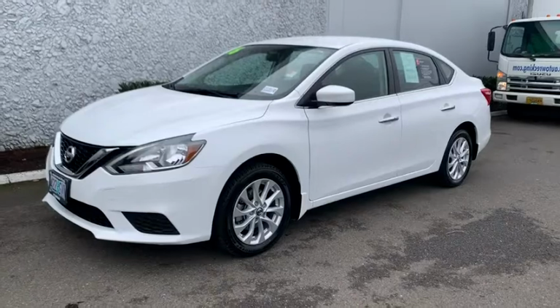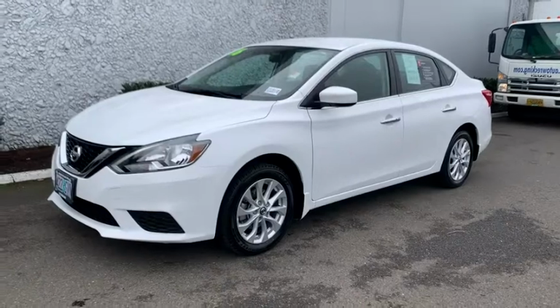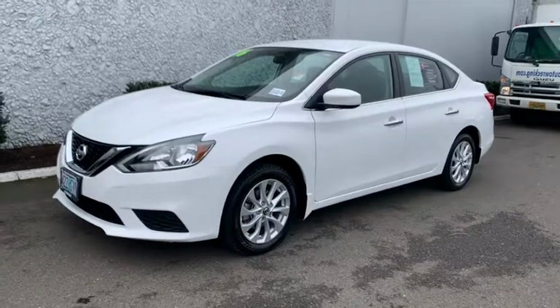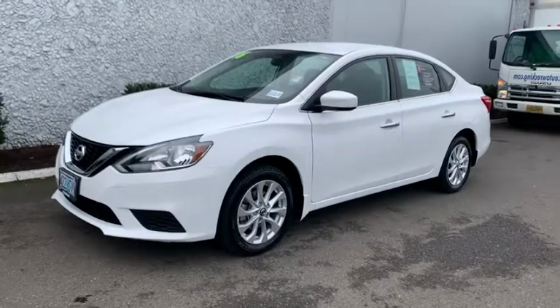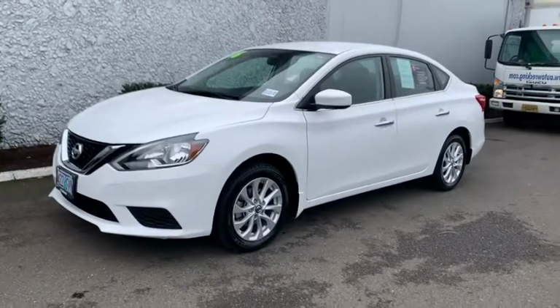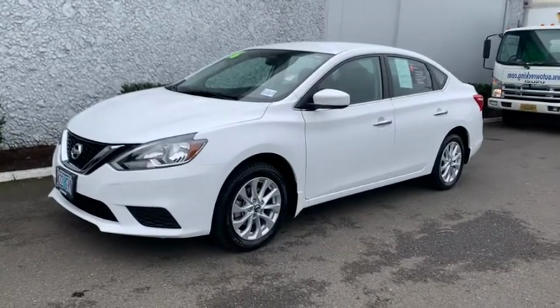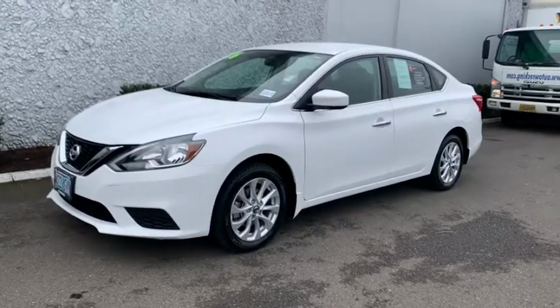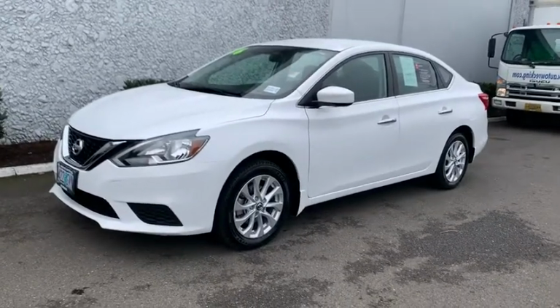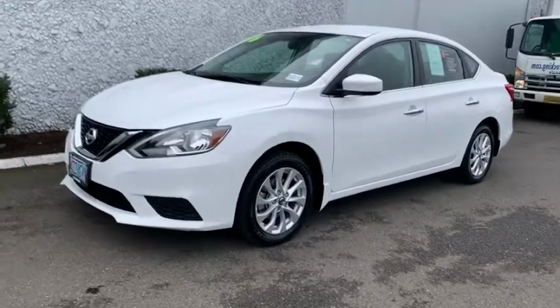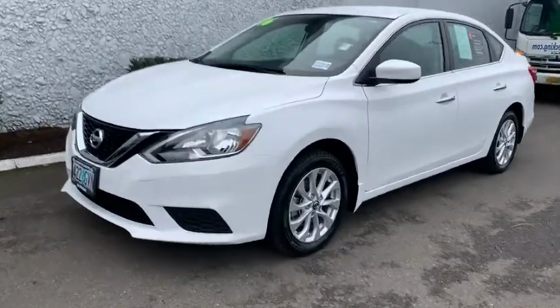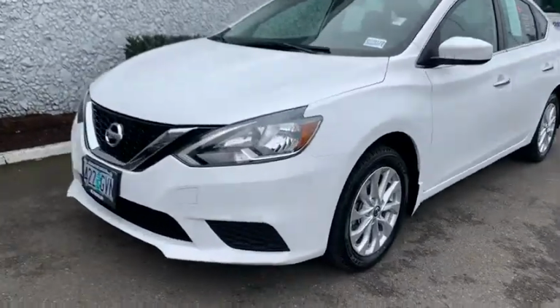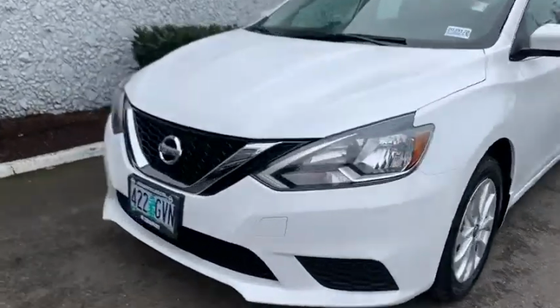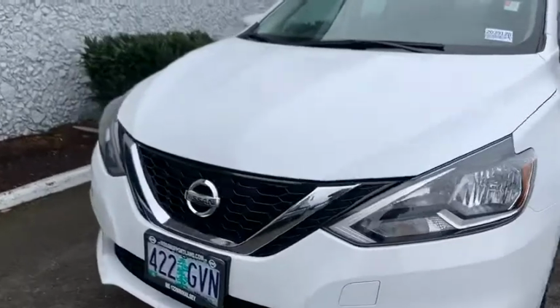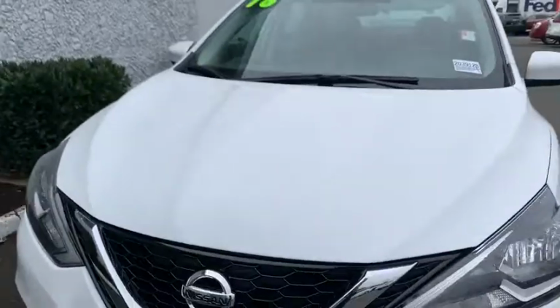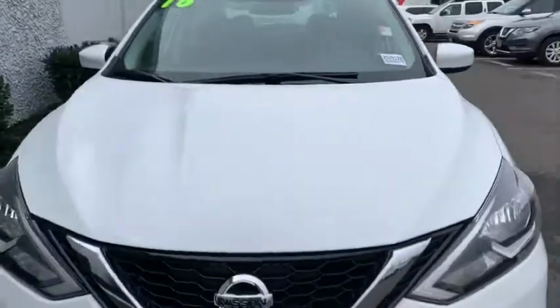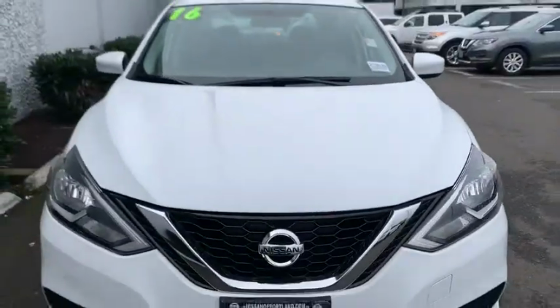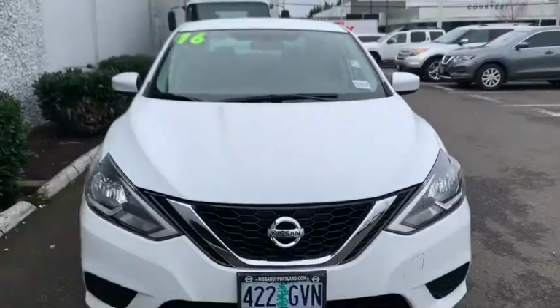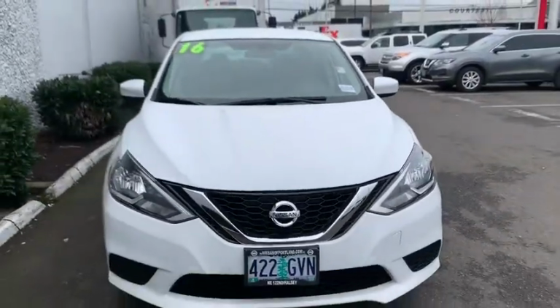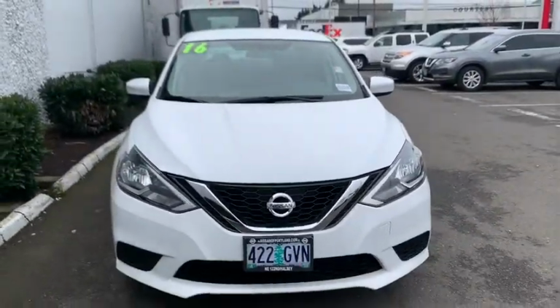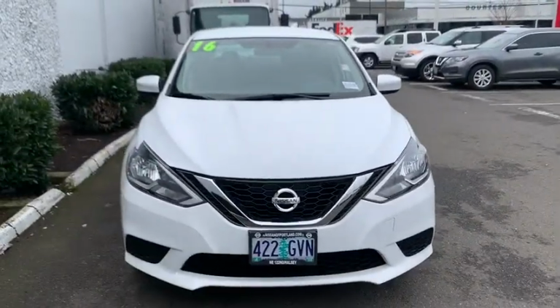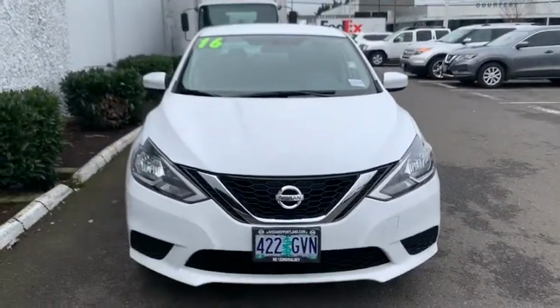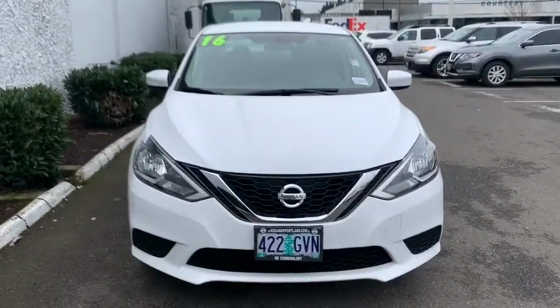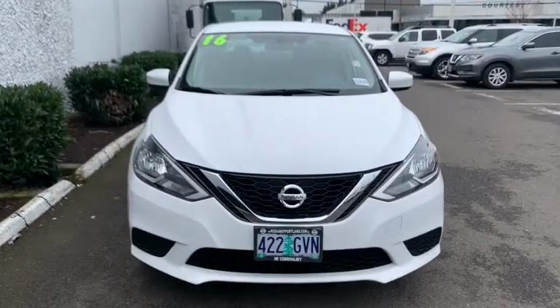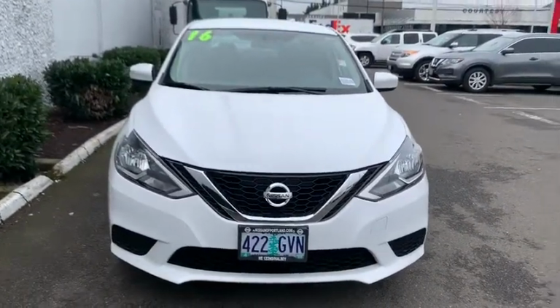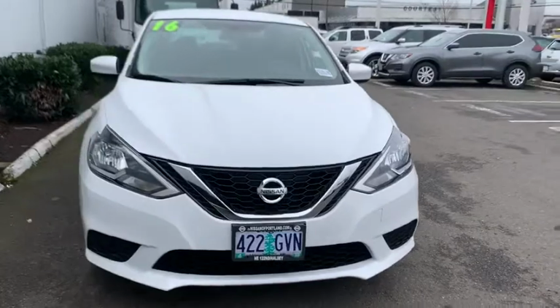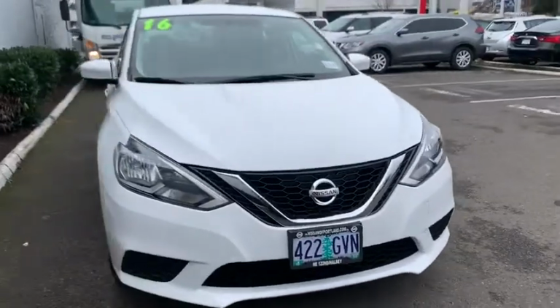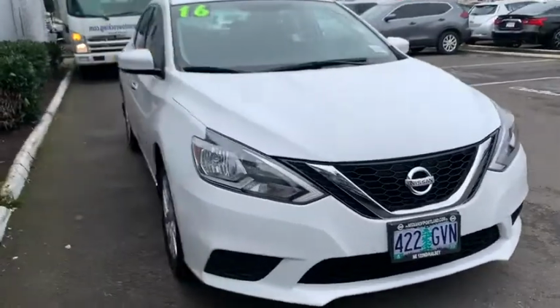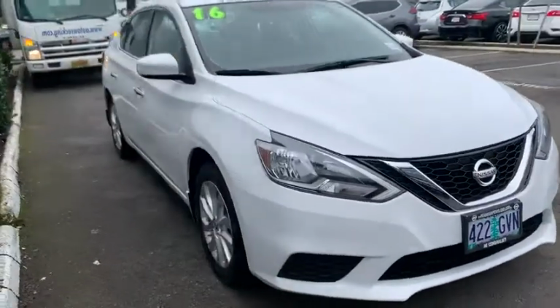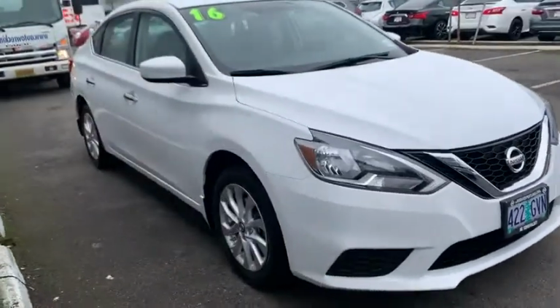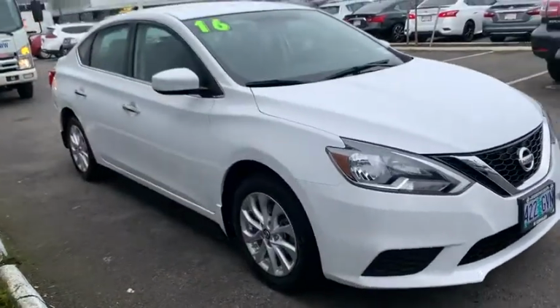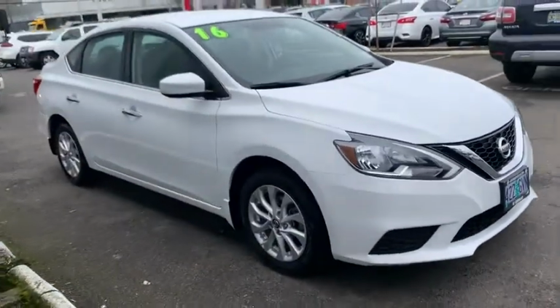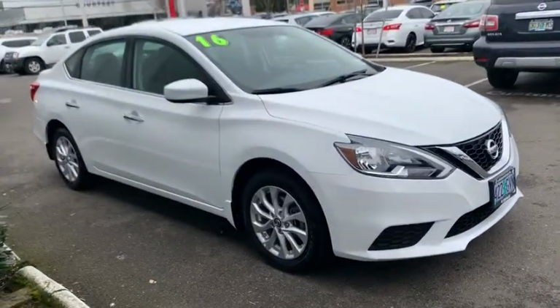You are going to love the 2016 Nissan Sentra. With its spacious and versatile interior and stellar fuel efficiency, the Nissan Sentra is the obvious choice for anyone who wants to enjoy a stylish and comfortable ride.